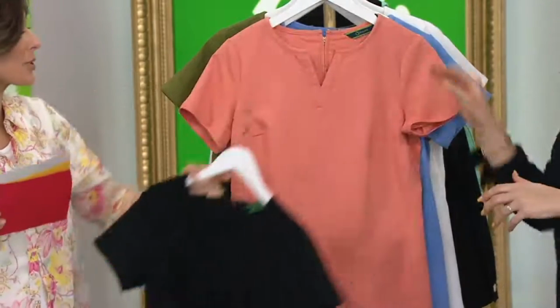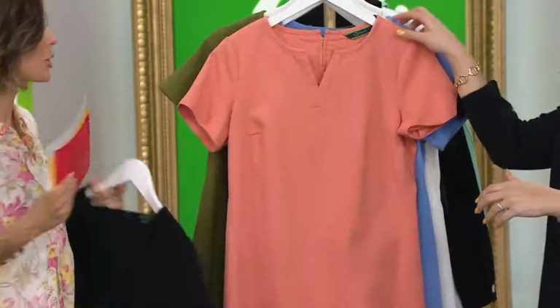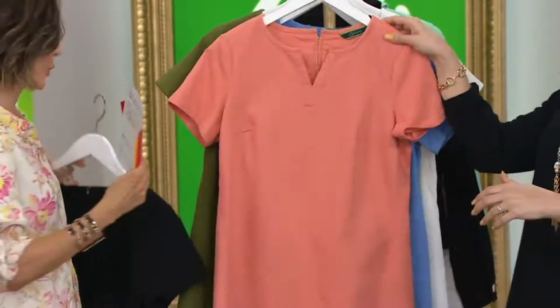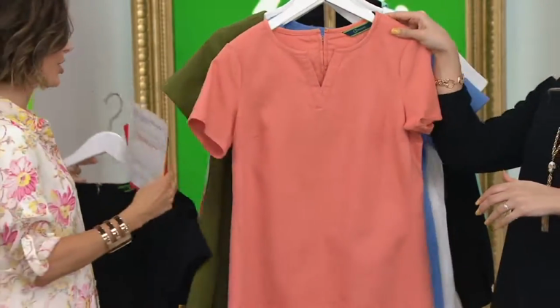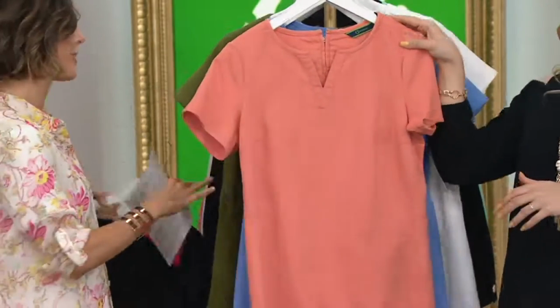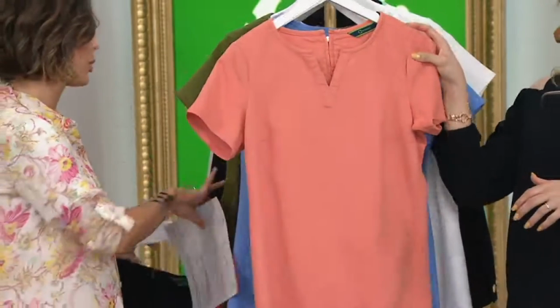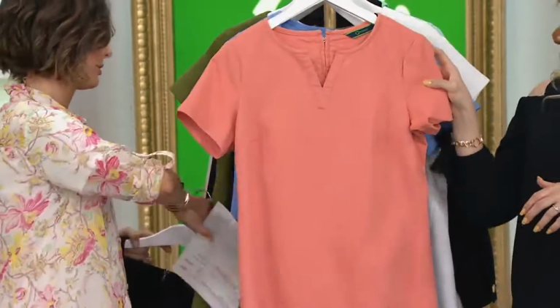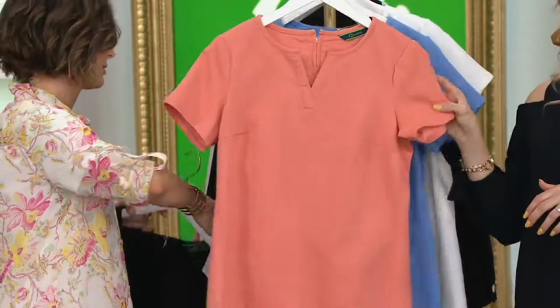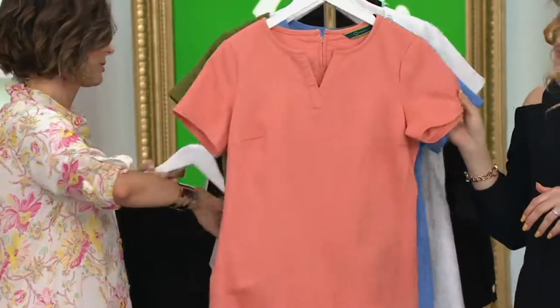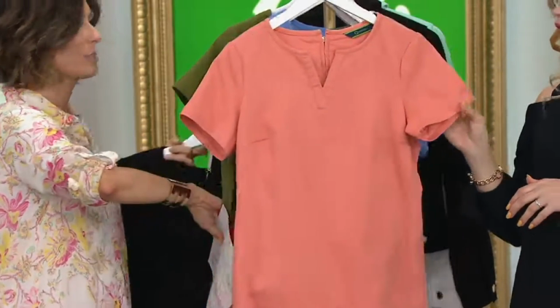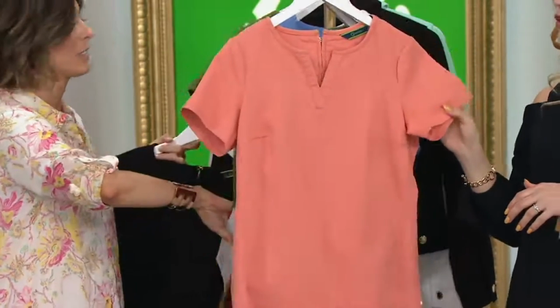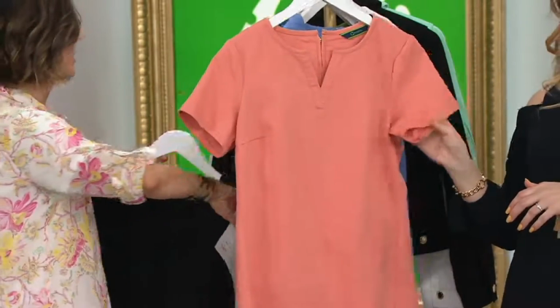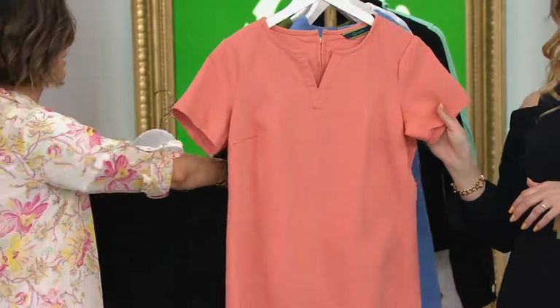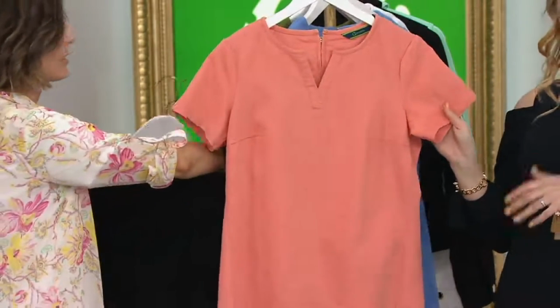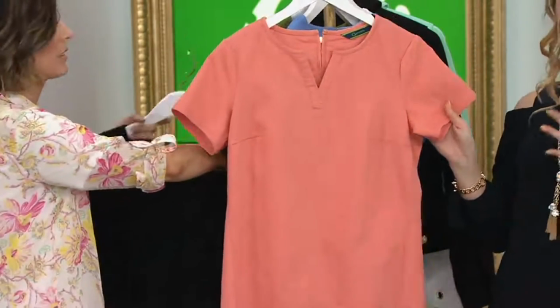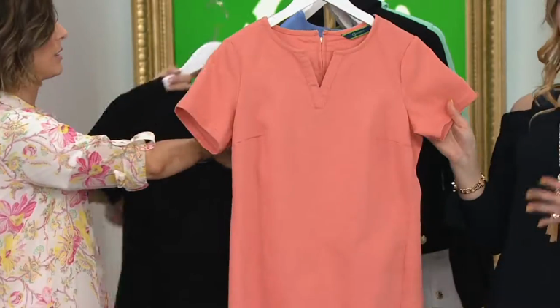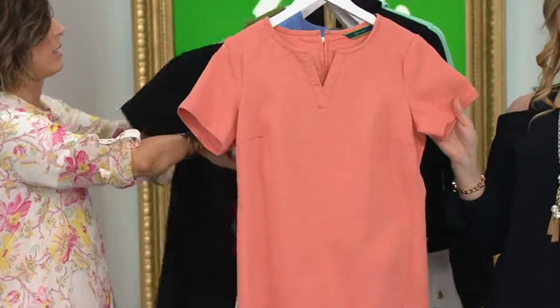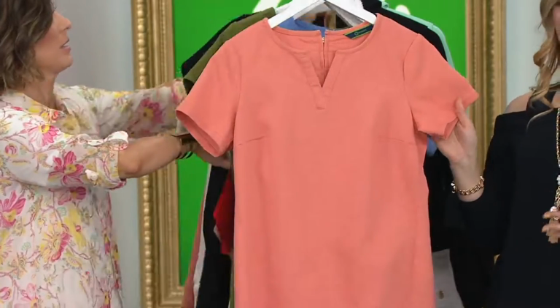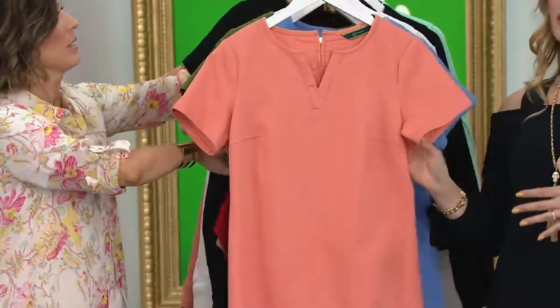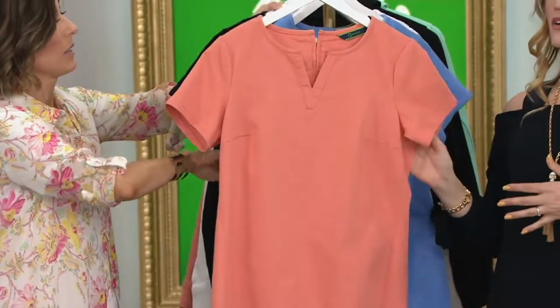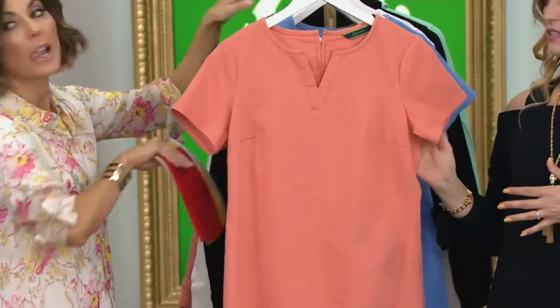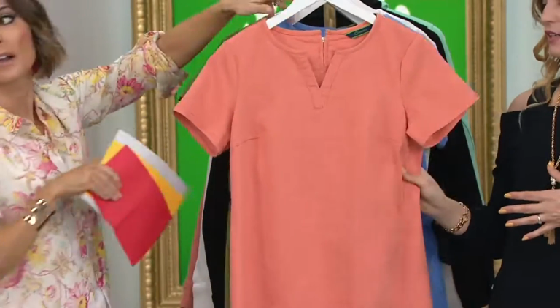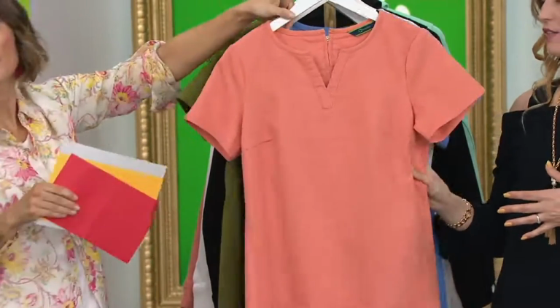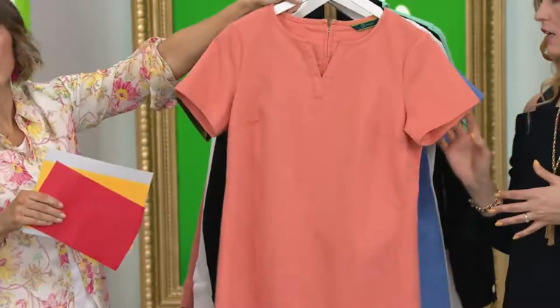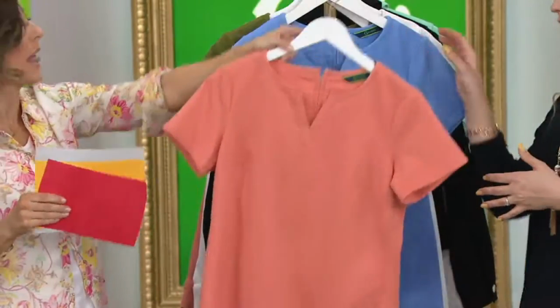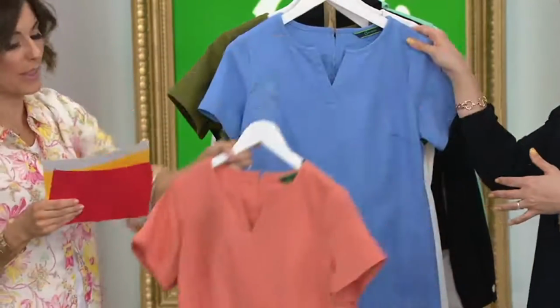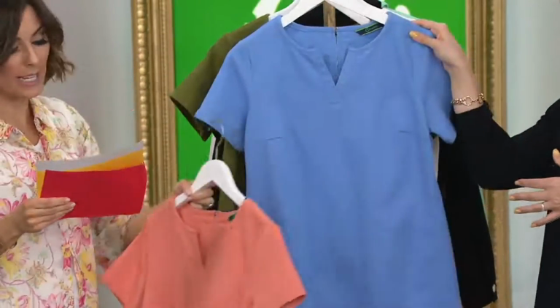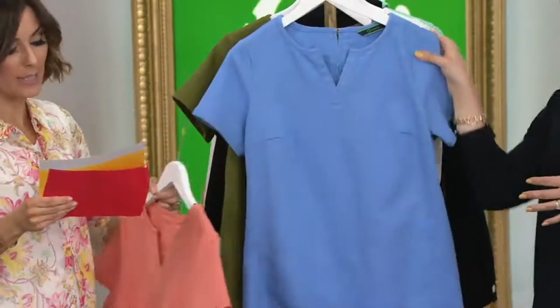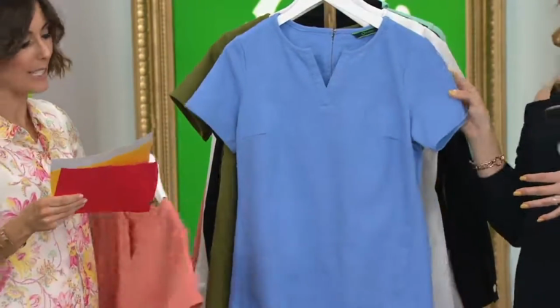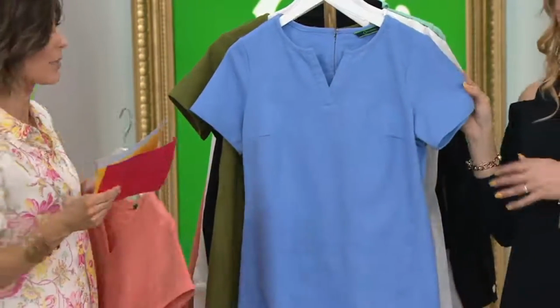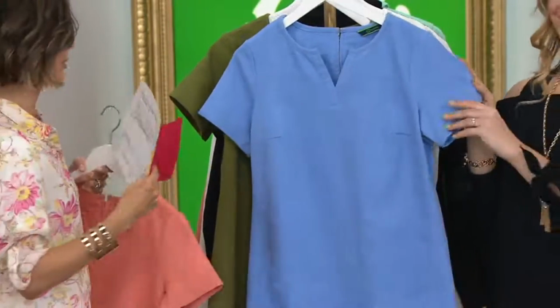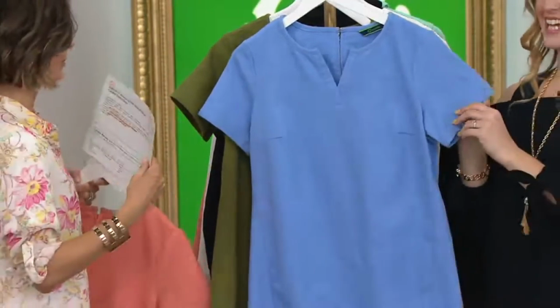Desert Dune — I love this color. Think coral, a little coral, a little pinky, very spring, very summer. Love this color. And then last but not least, French blue.